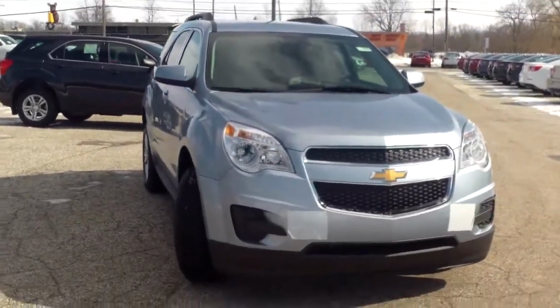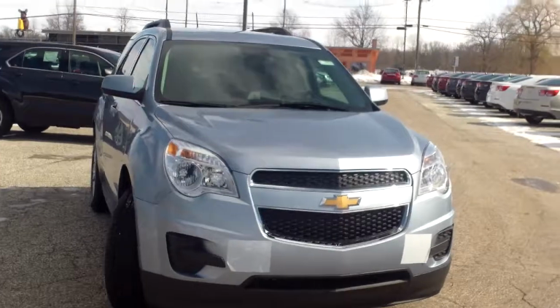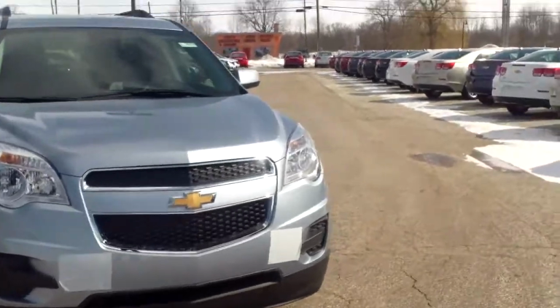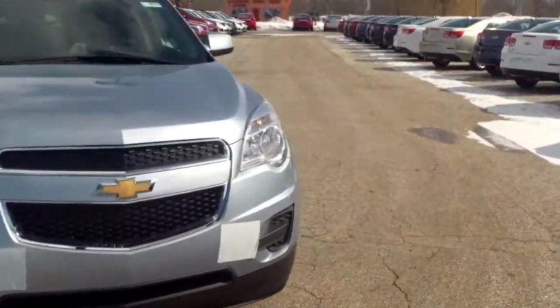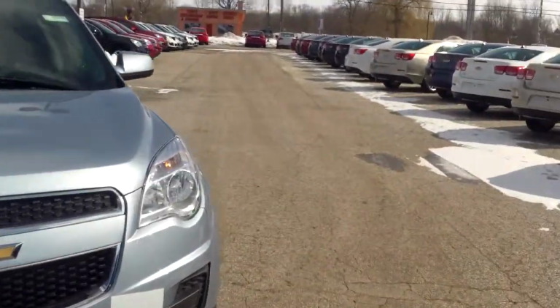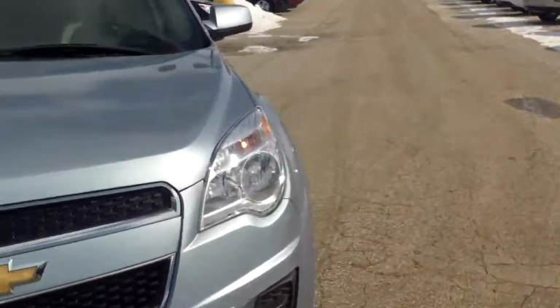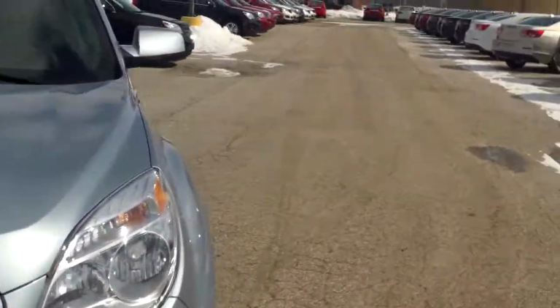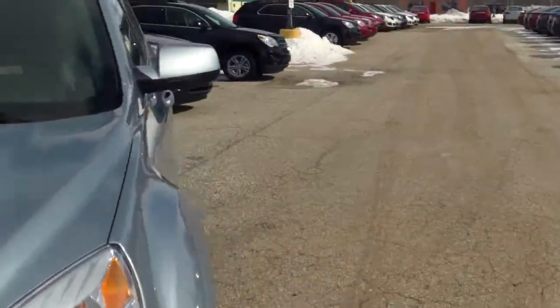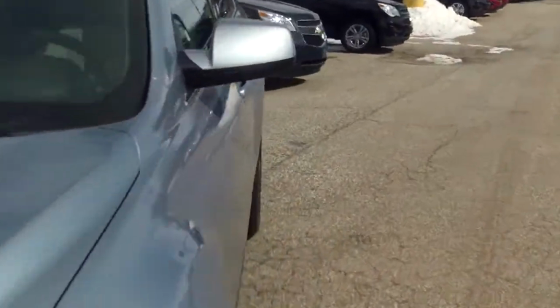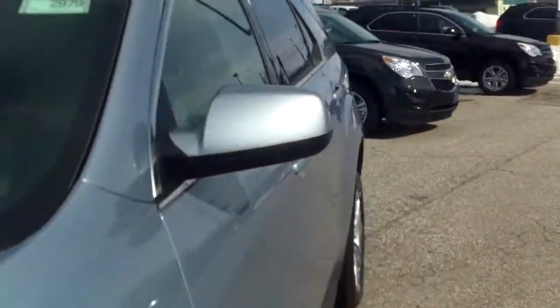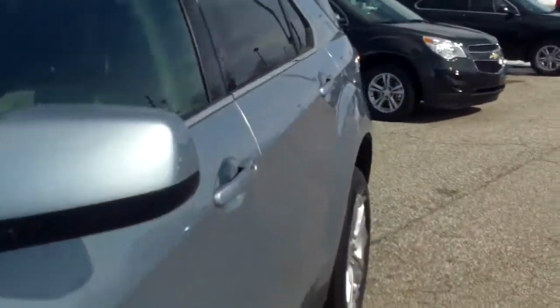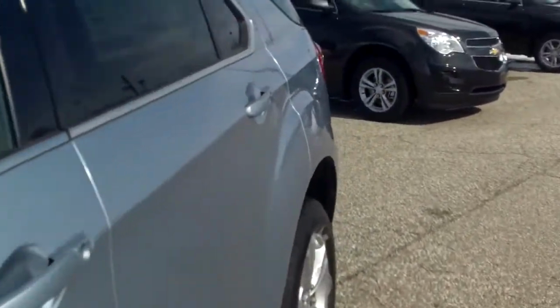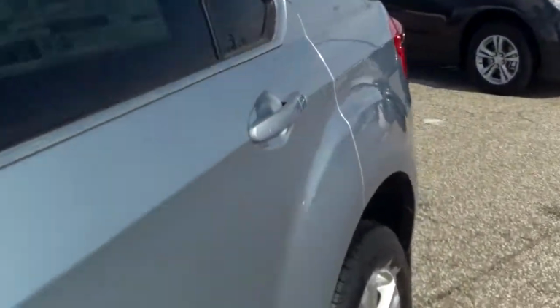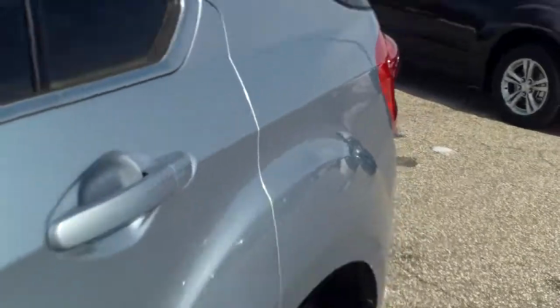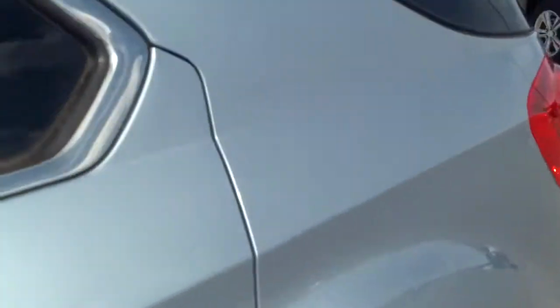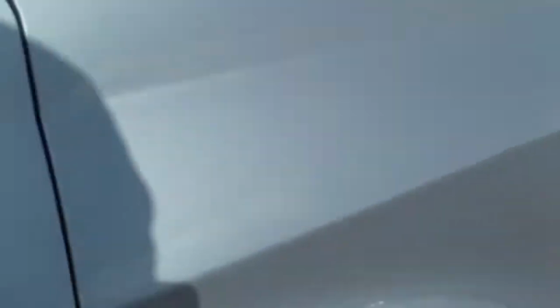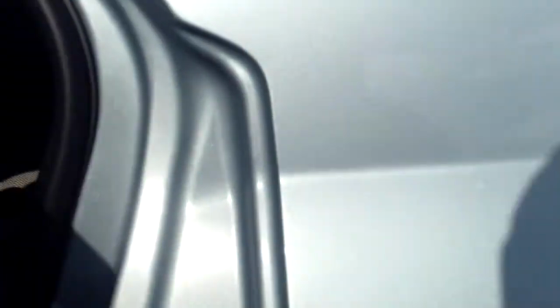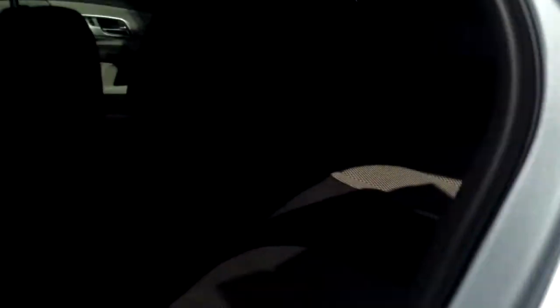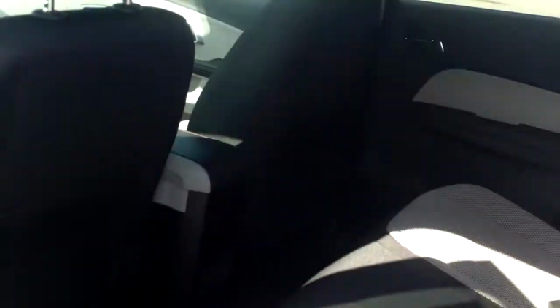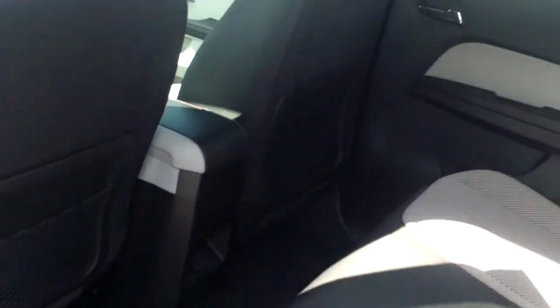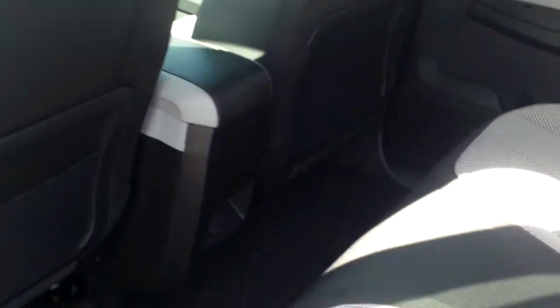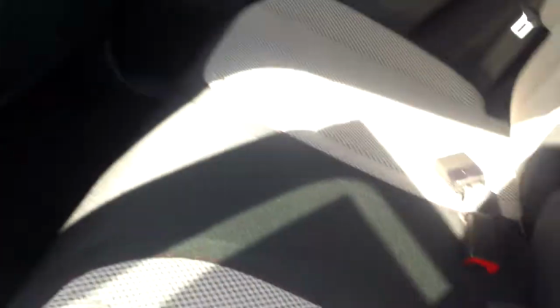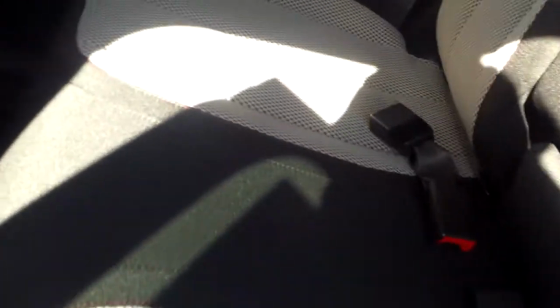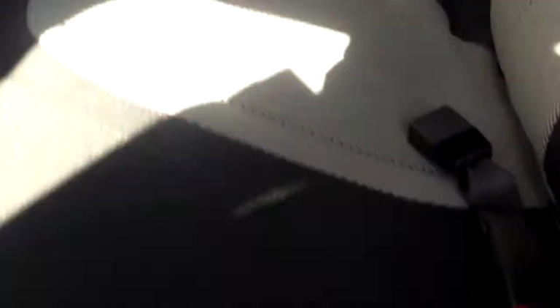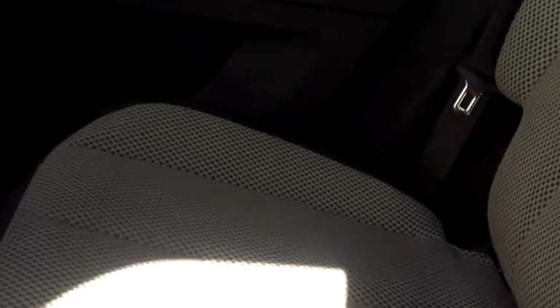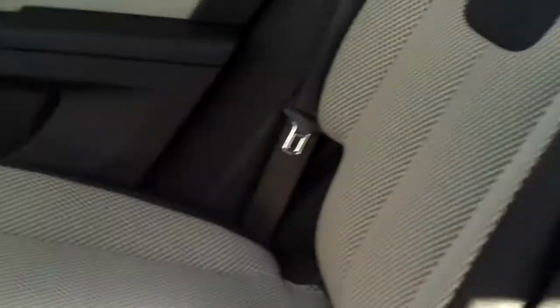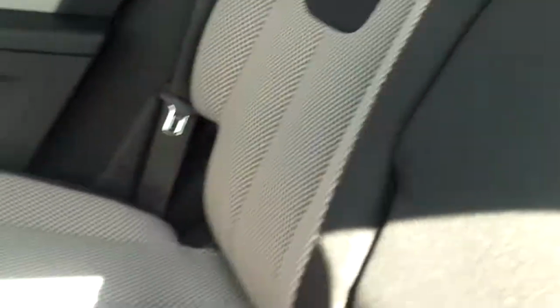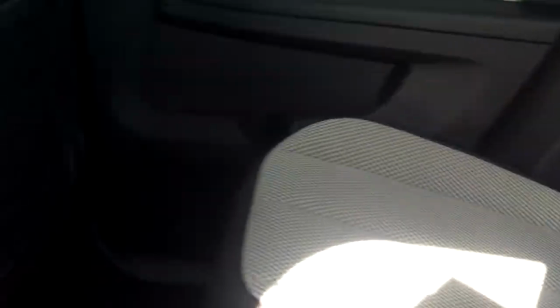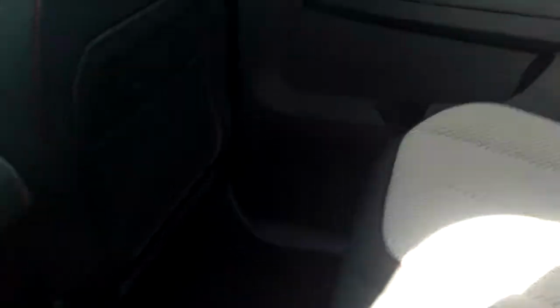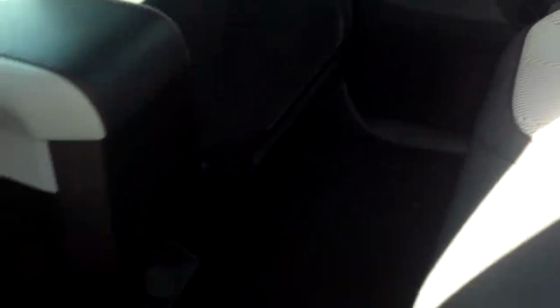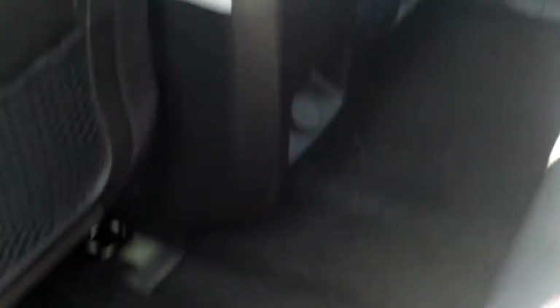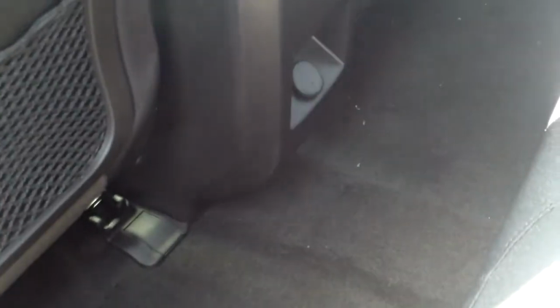So let's go ahead and take a peek and see what the inside has to offer. Starting right back here, you'll see a ton of space as I was talking about — you have all this leg room over here.